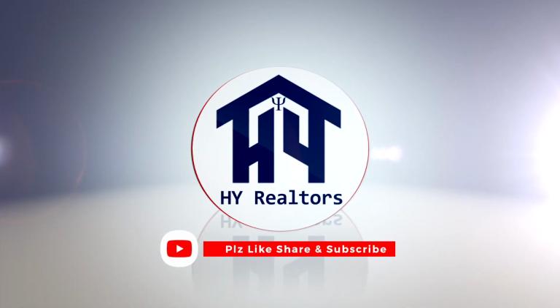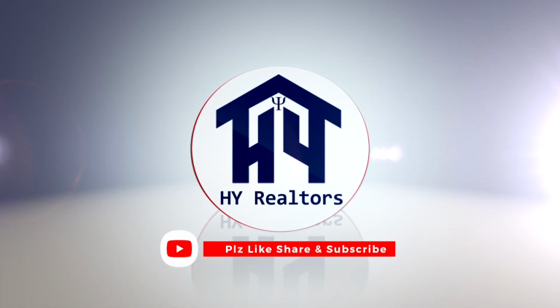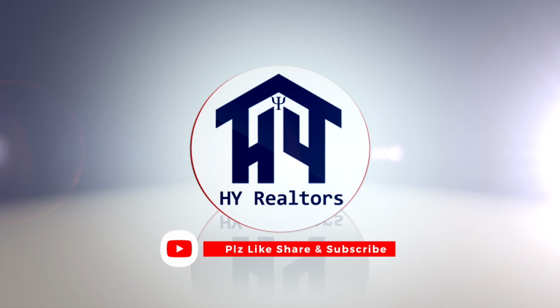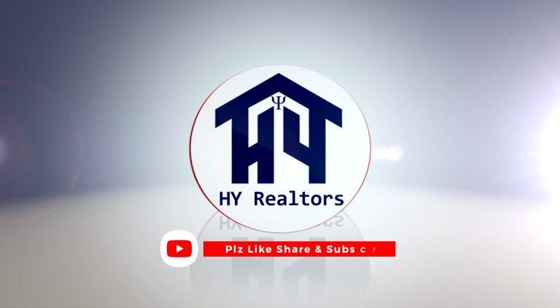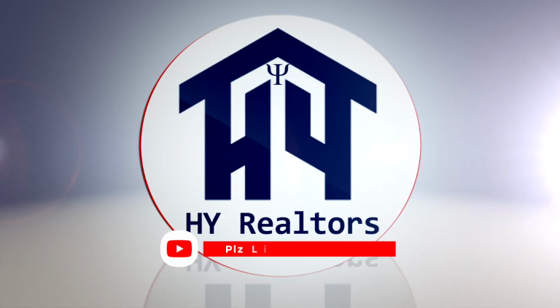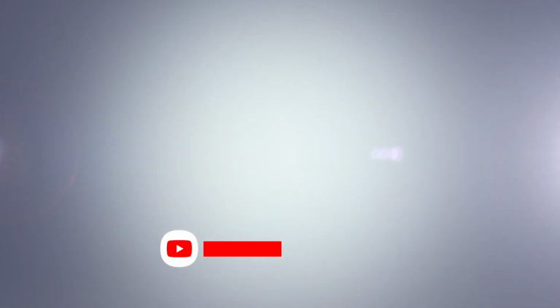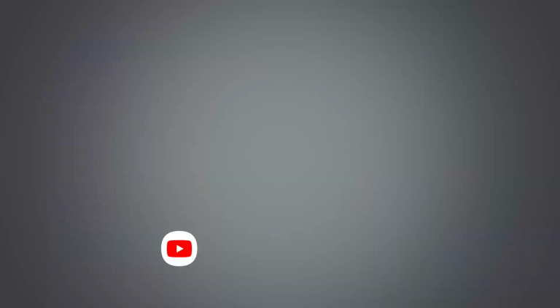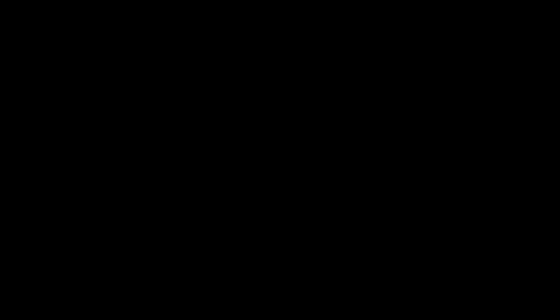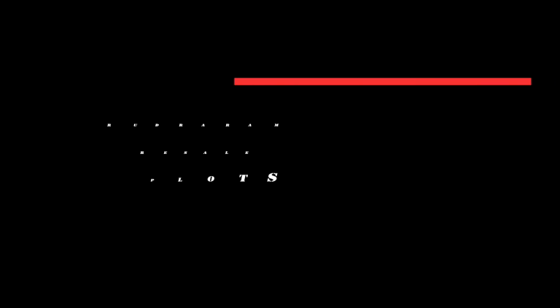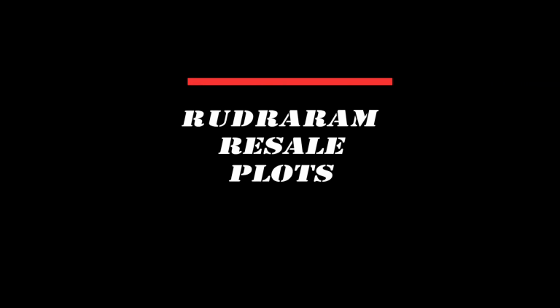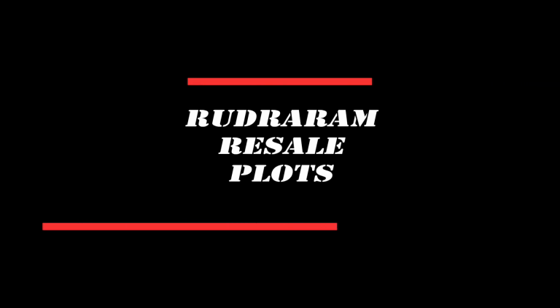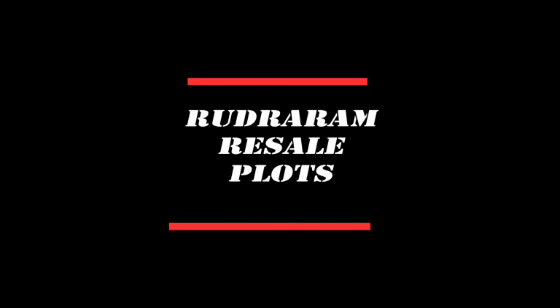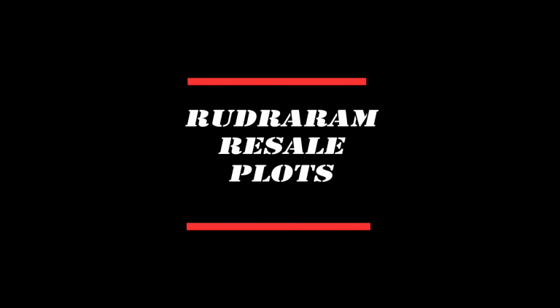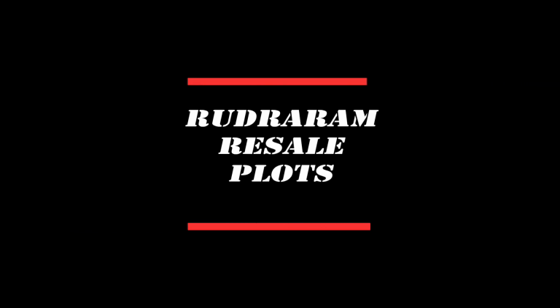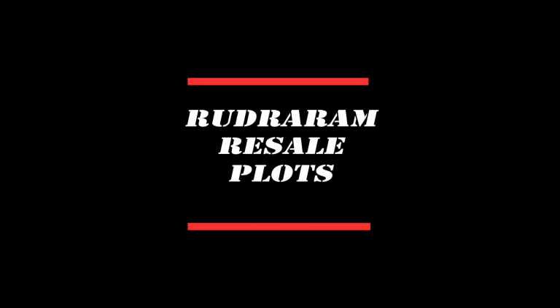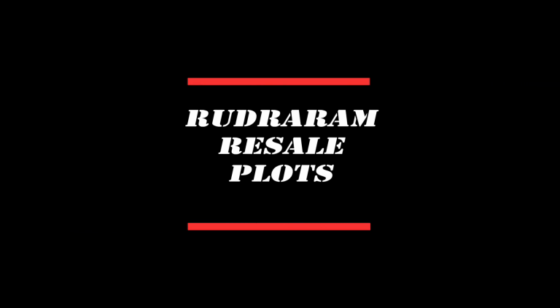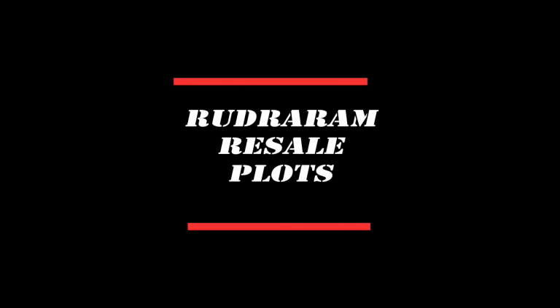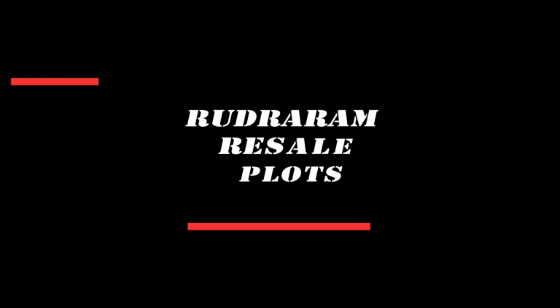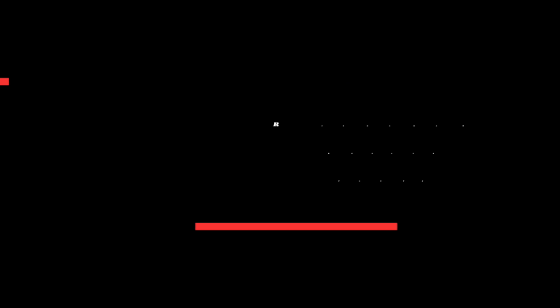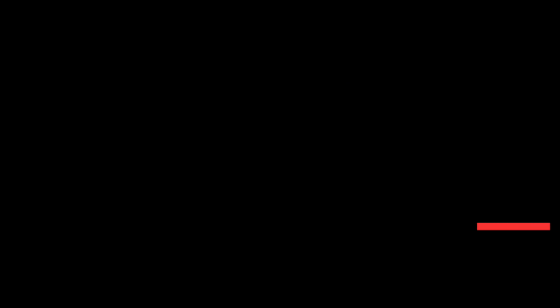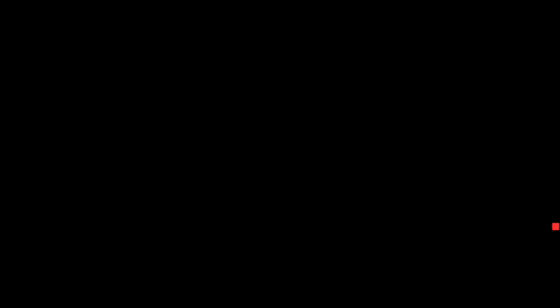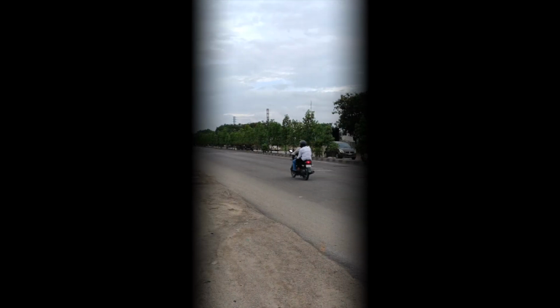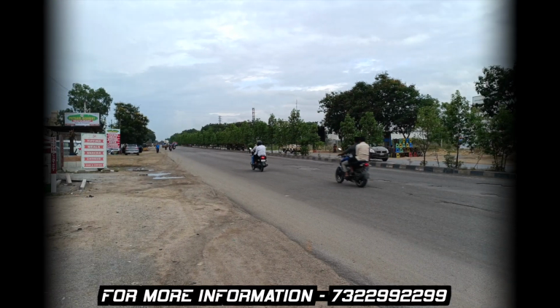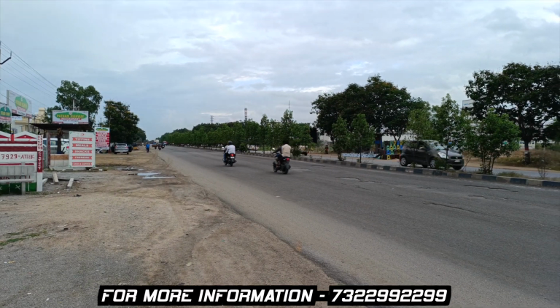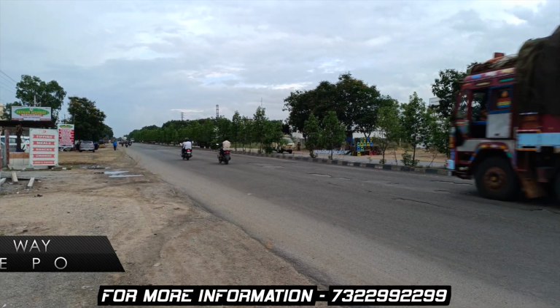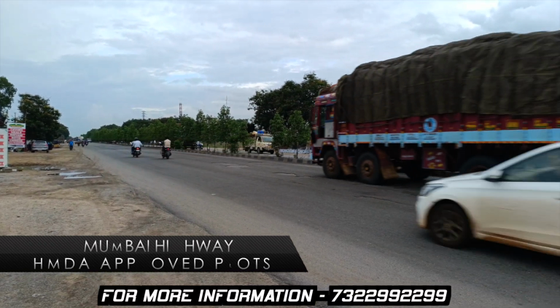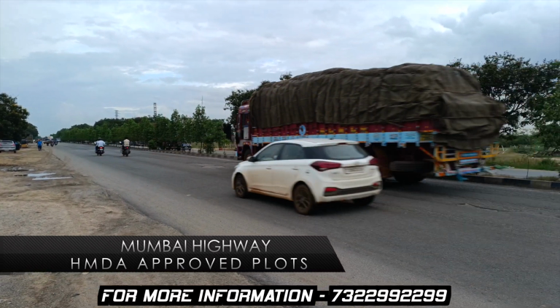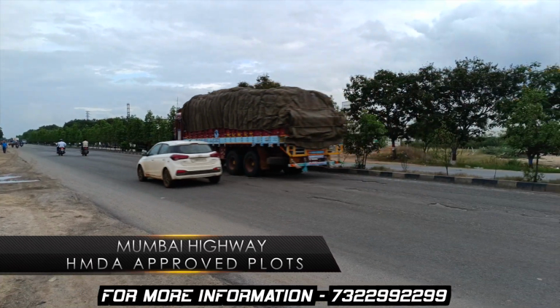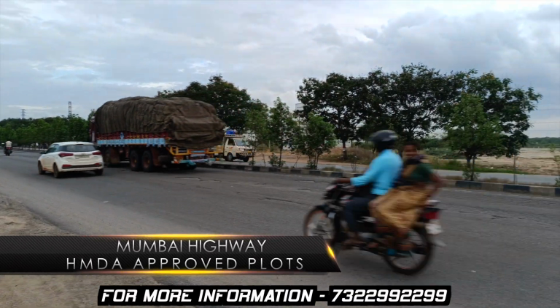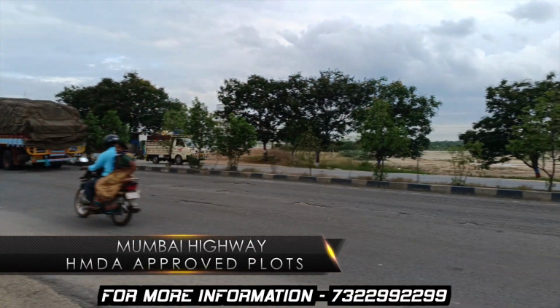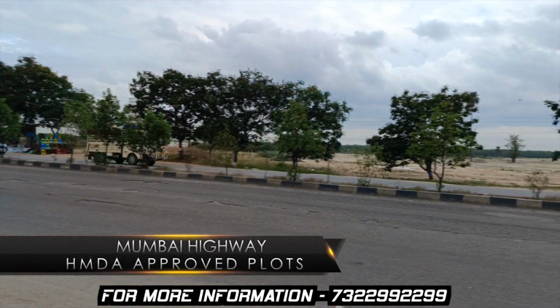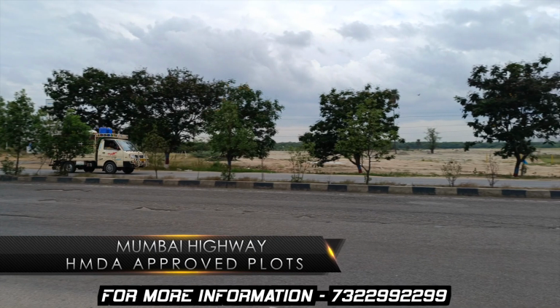Hello Friends! Welcome to High Realtors! I am going to show you plot details about the Mumbai Highway.